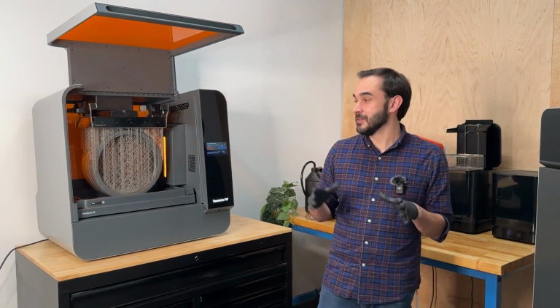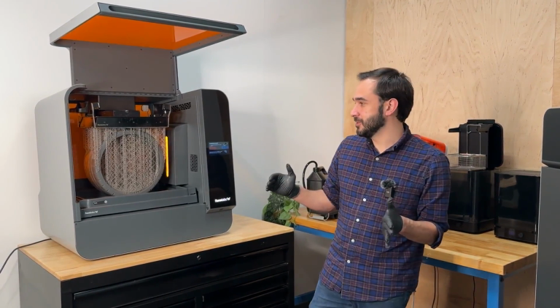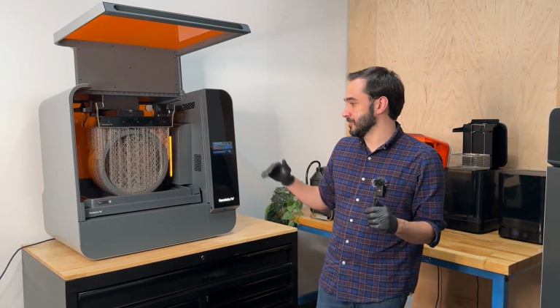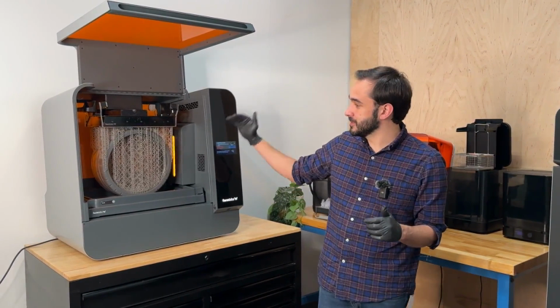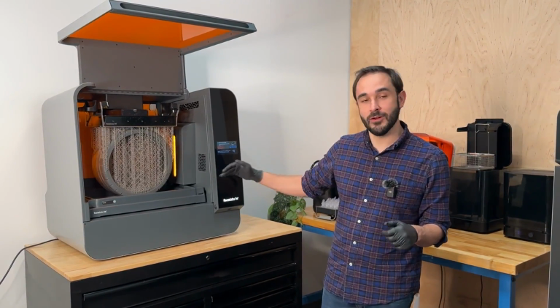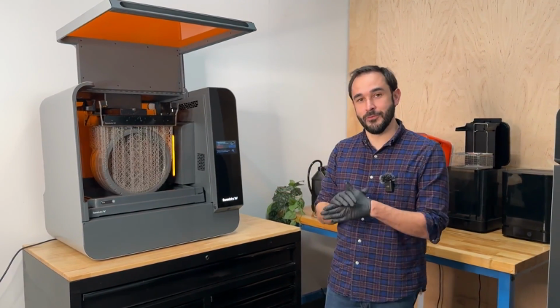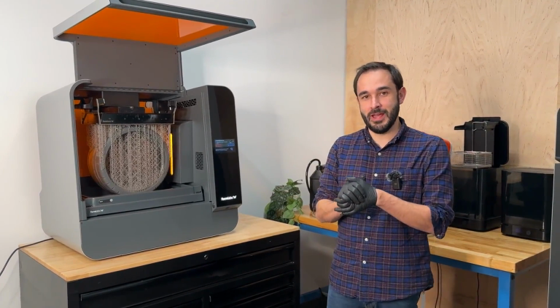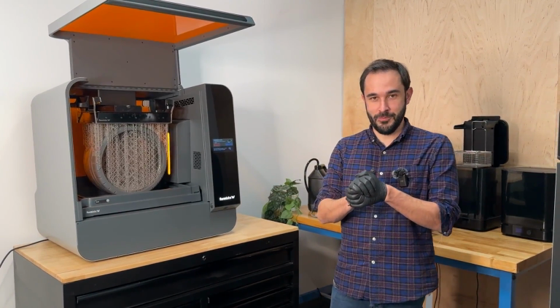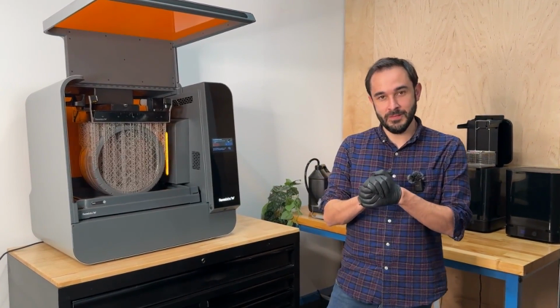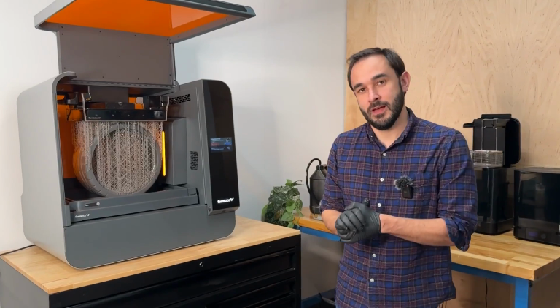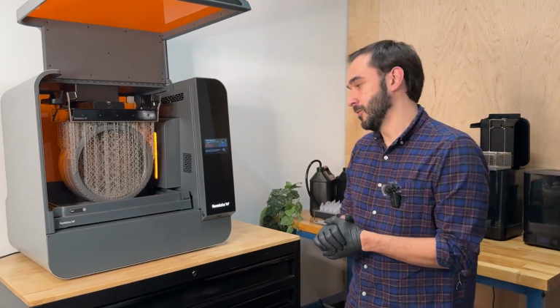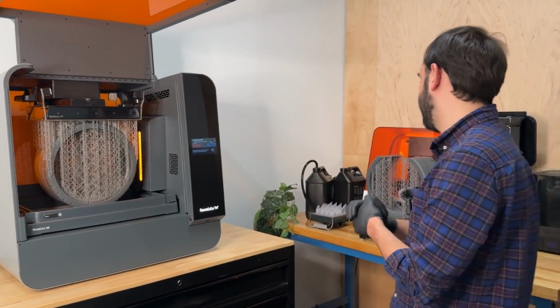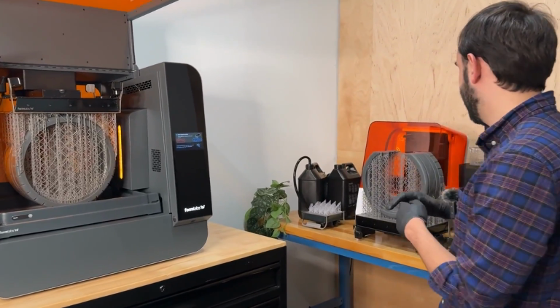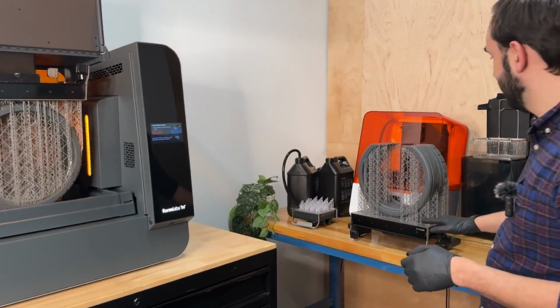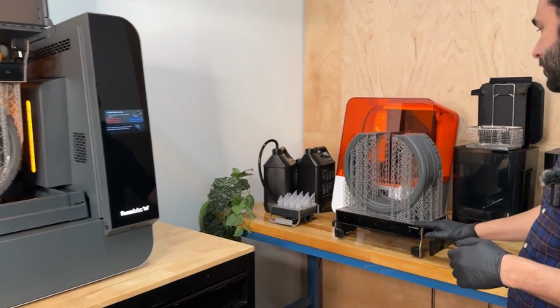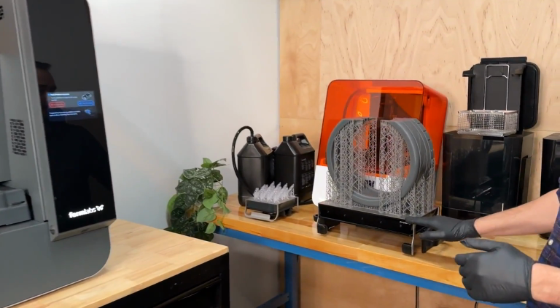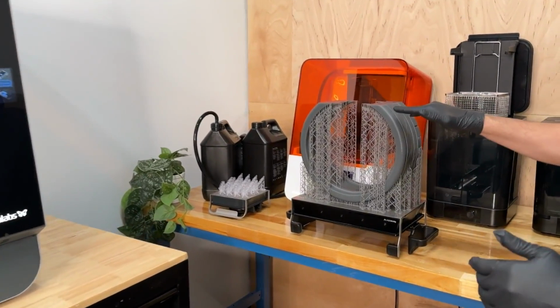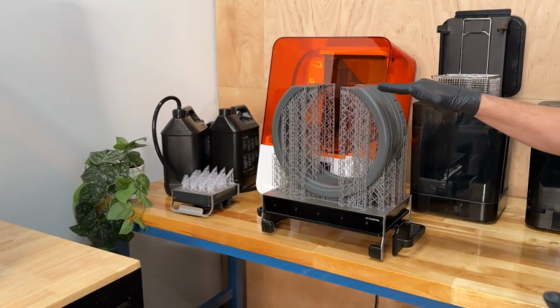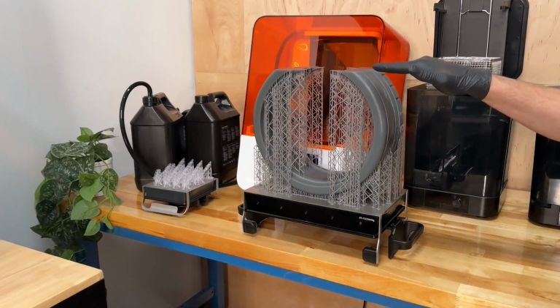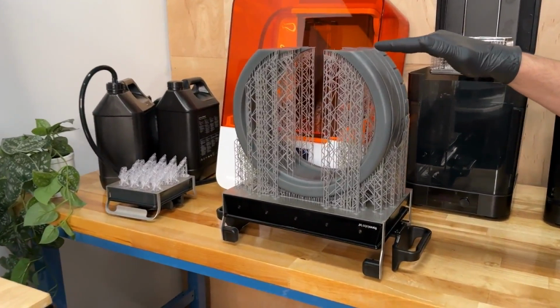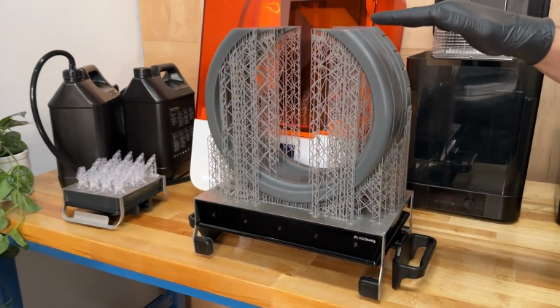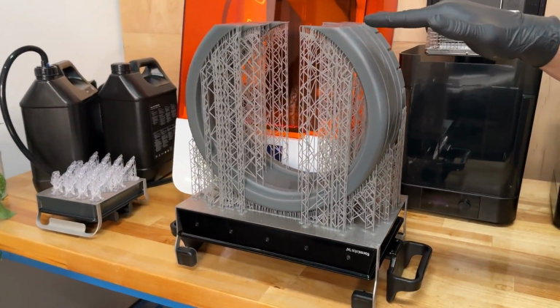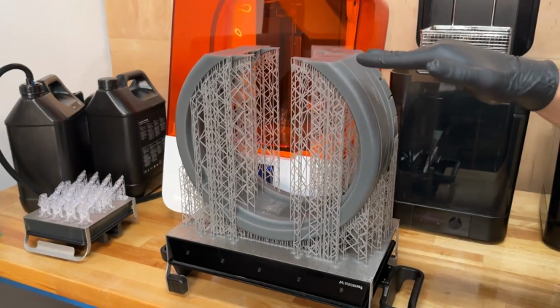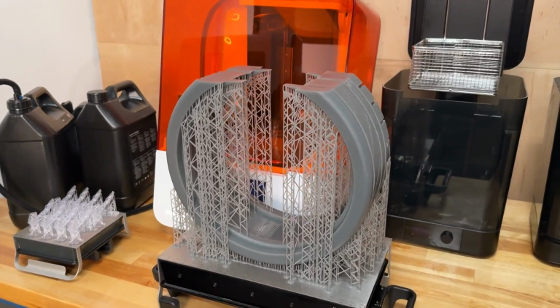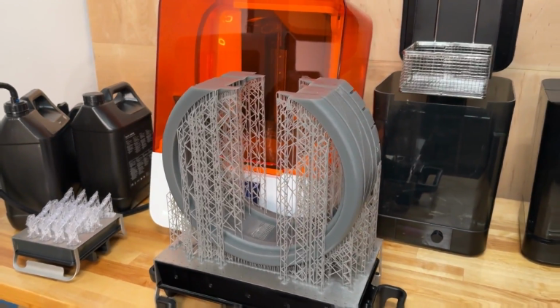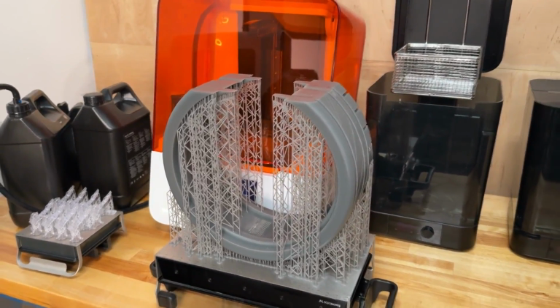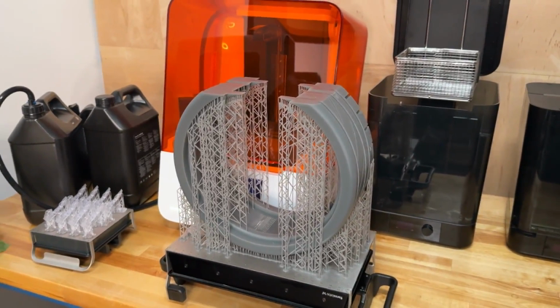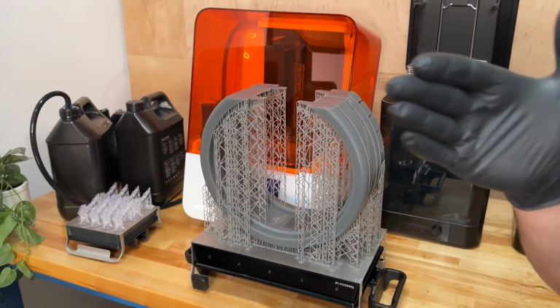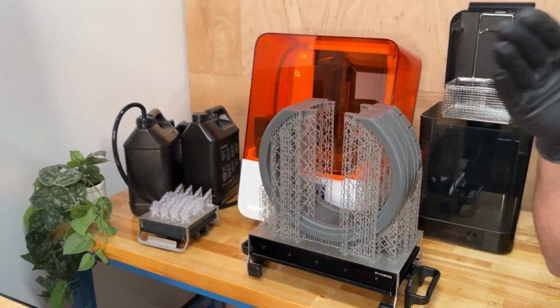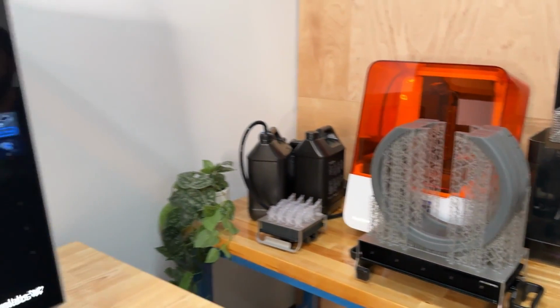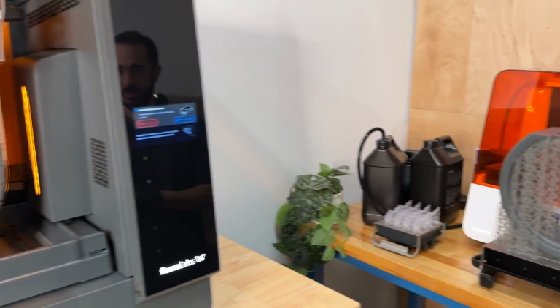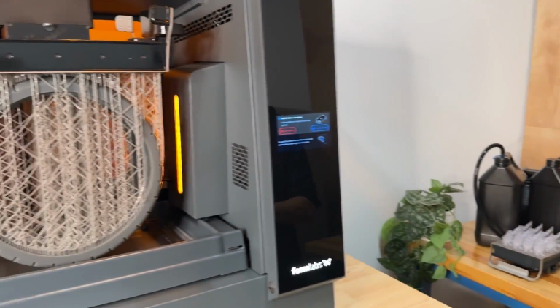This new feature enables you to print taller on both Form 3 and Form 3L. If we look at Form 3L, previously the maximum height that you could print was 300 millimeters, and now you can print up to 320 millimeters on Form 3L.